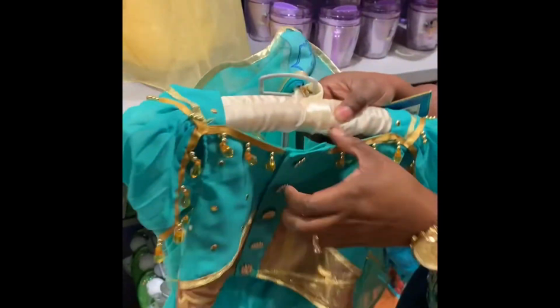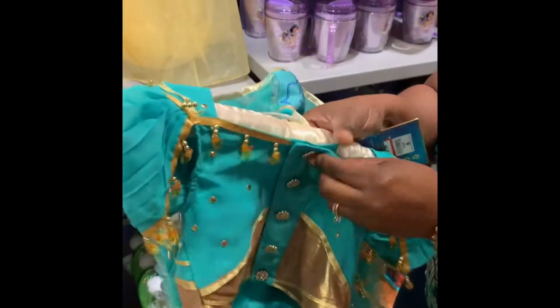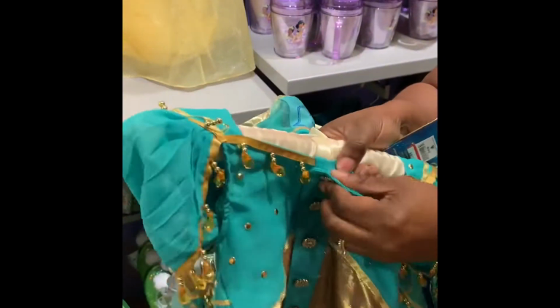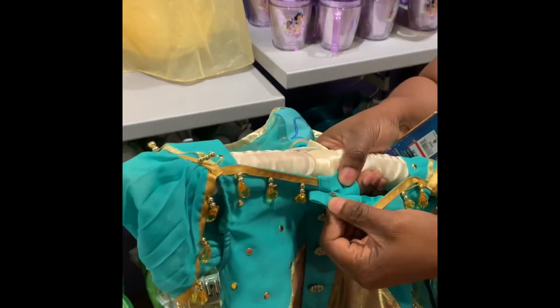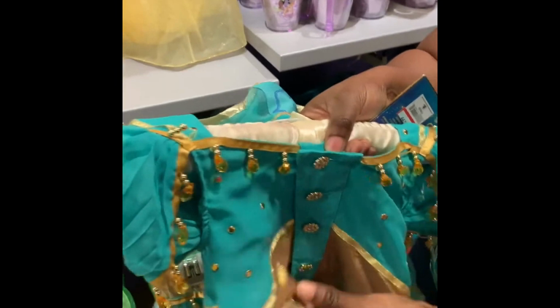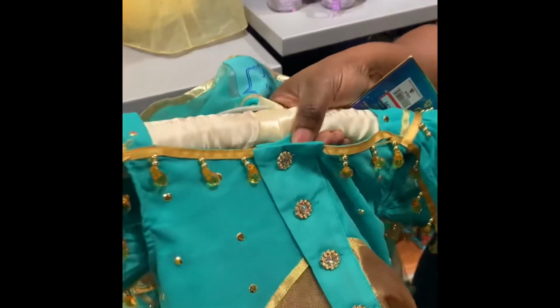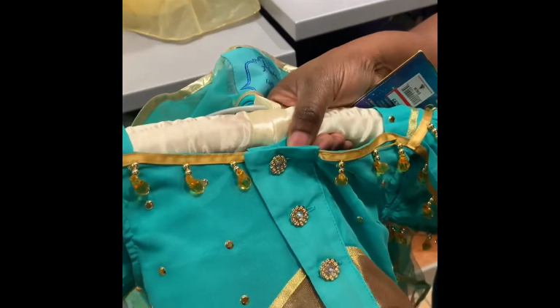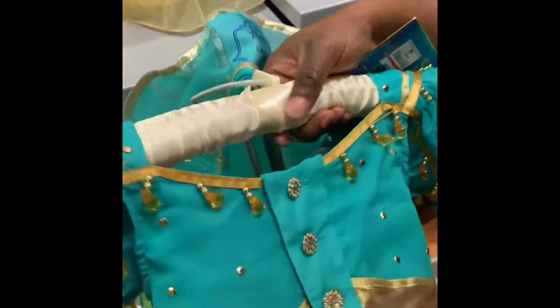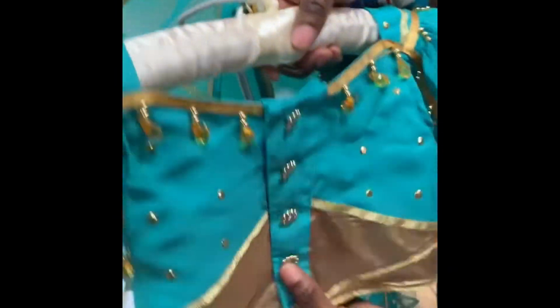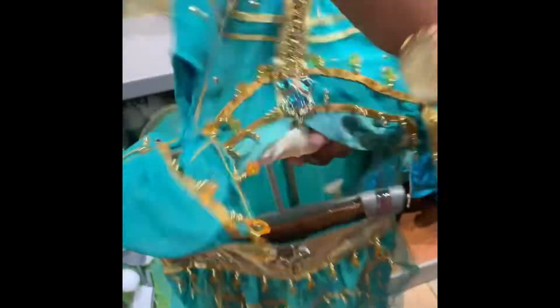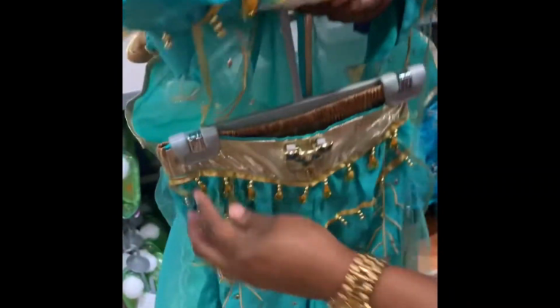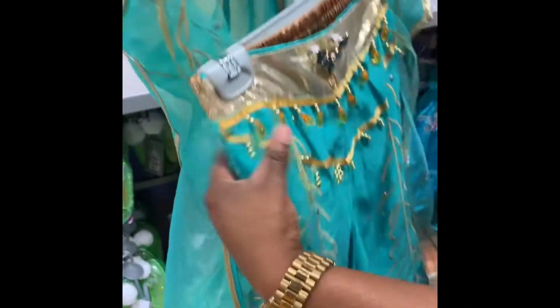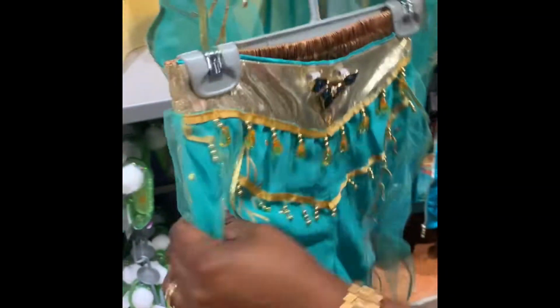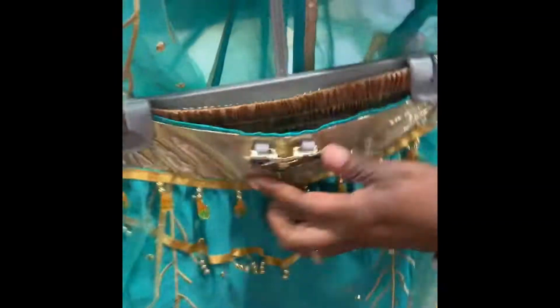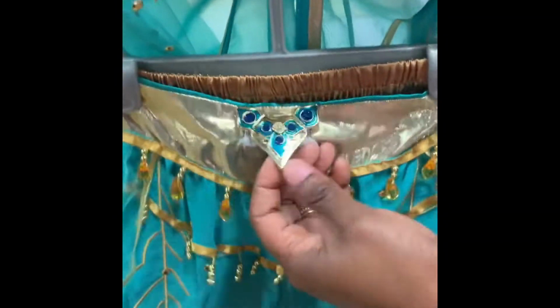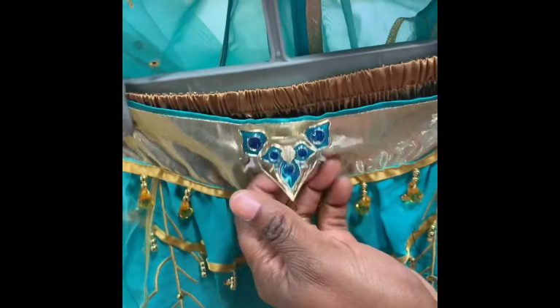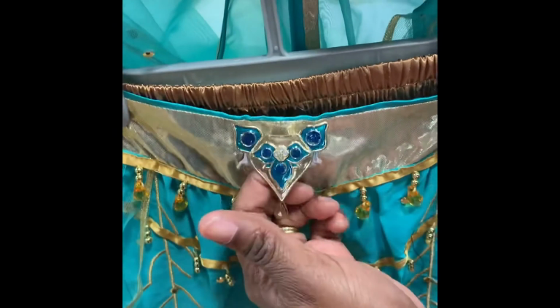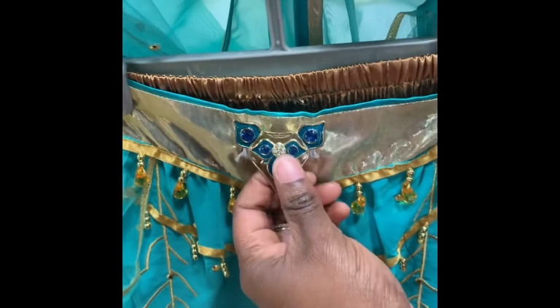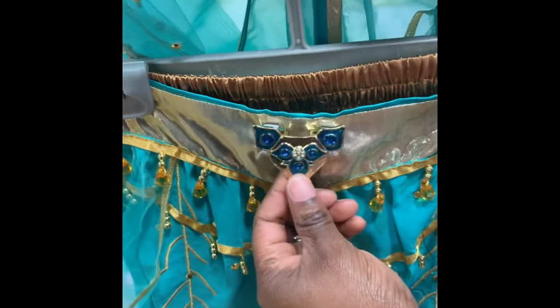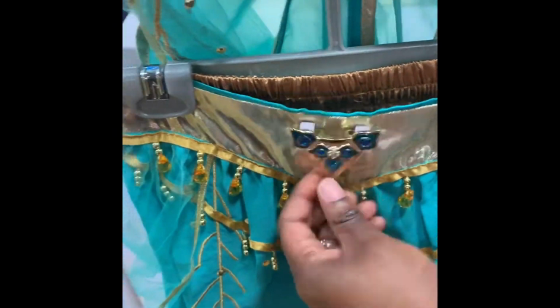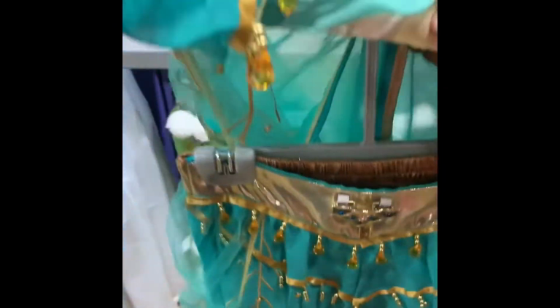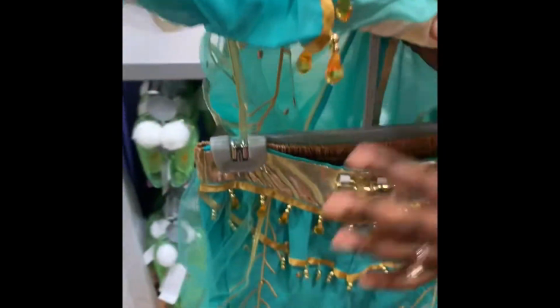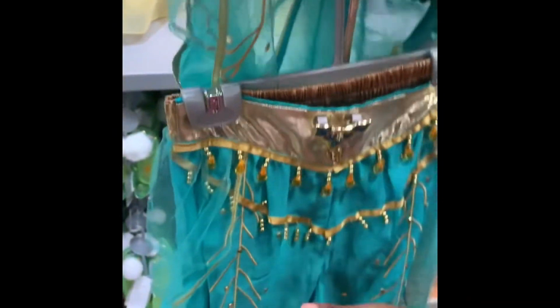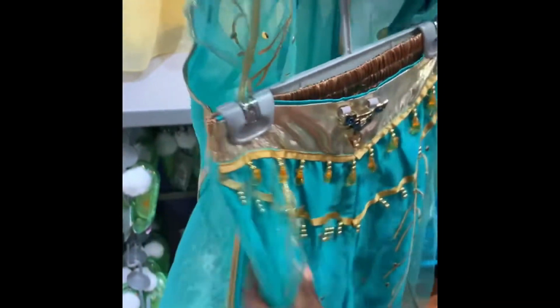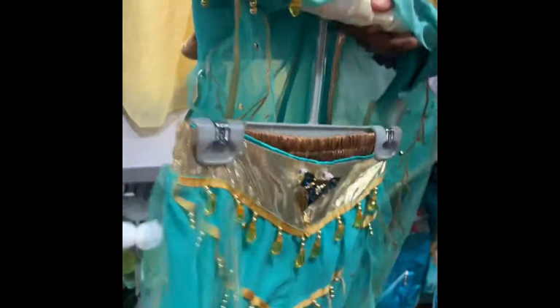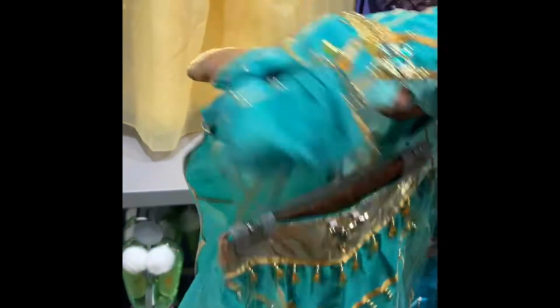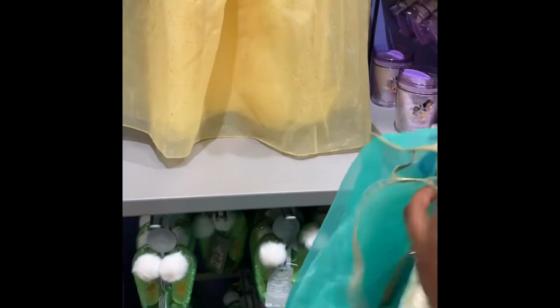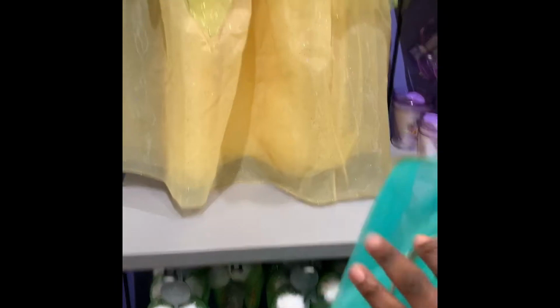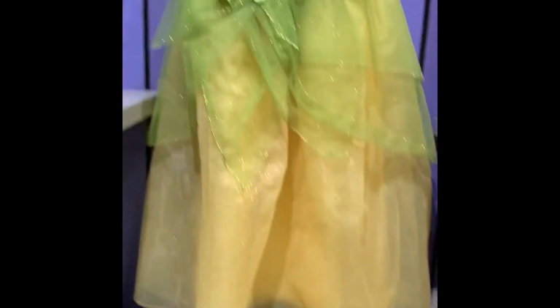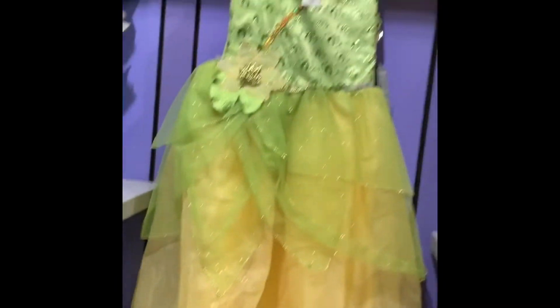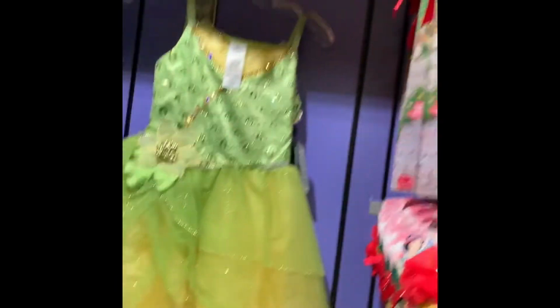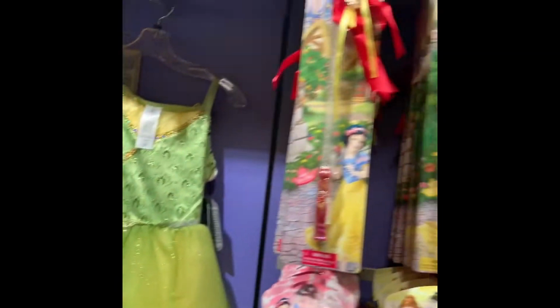The buttons are on the back side and it has the same little emblem in the front. They do have another one that is from the live action as well.